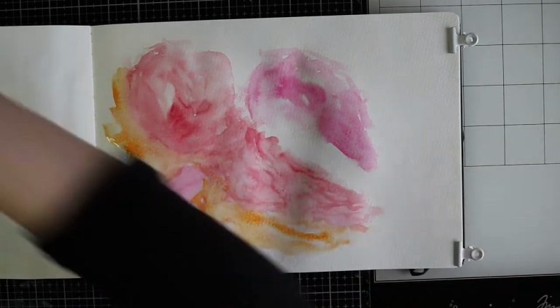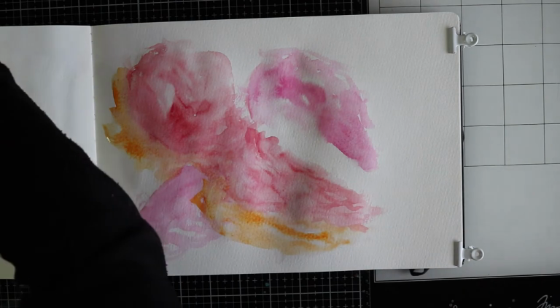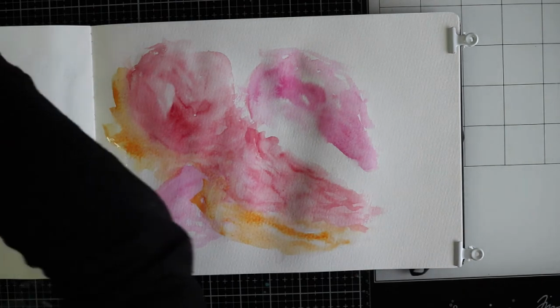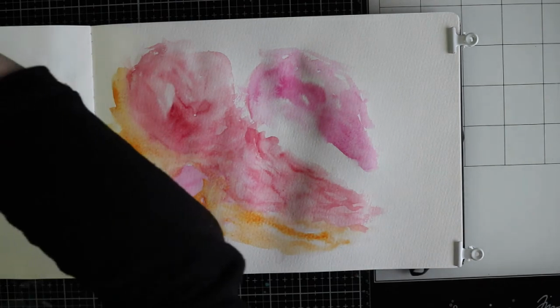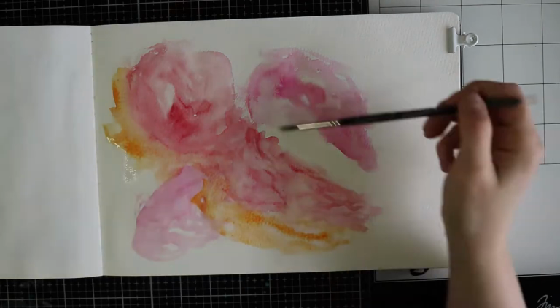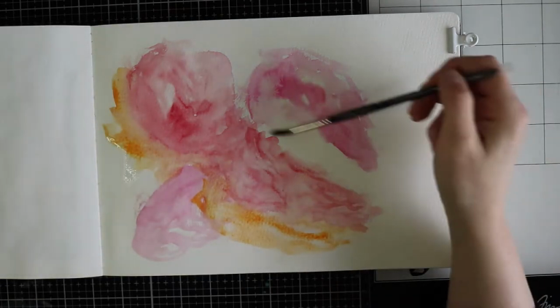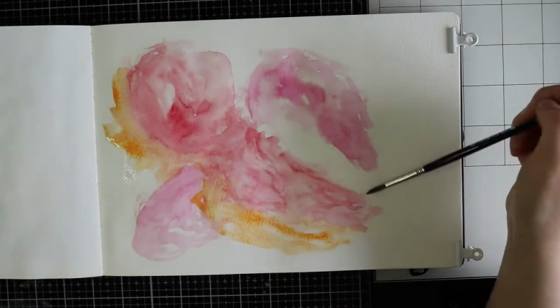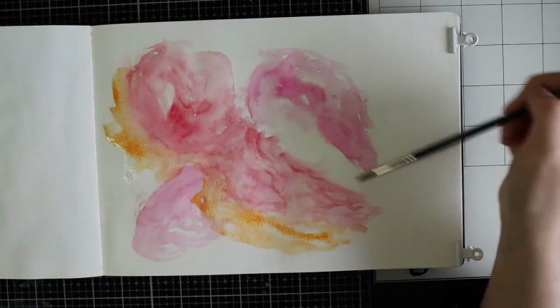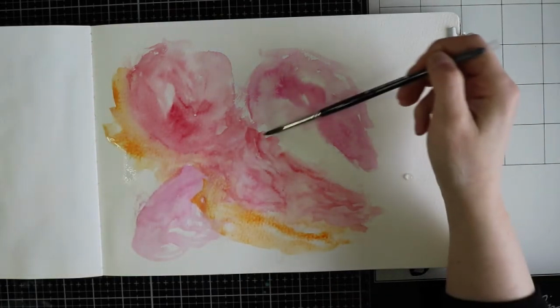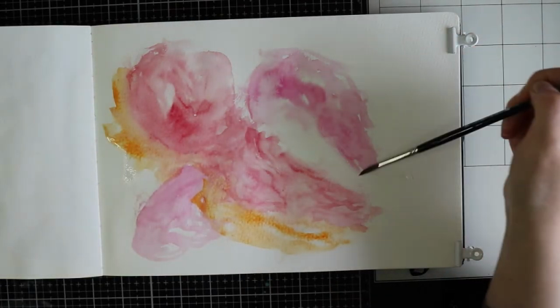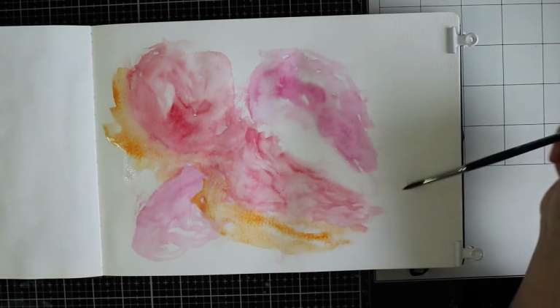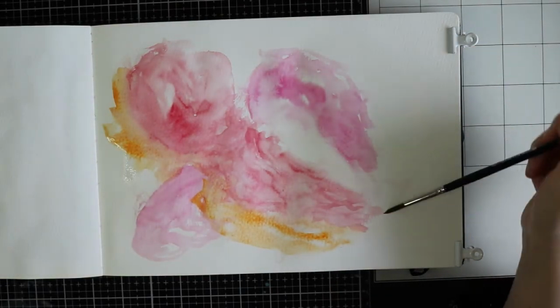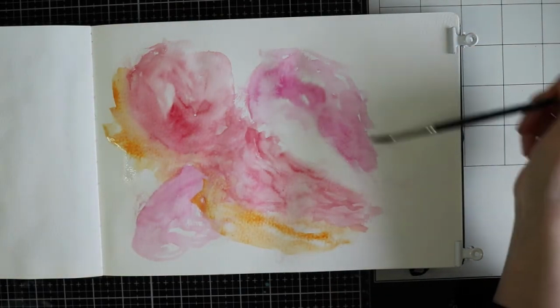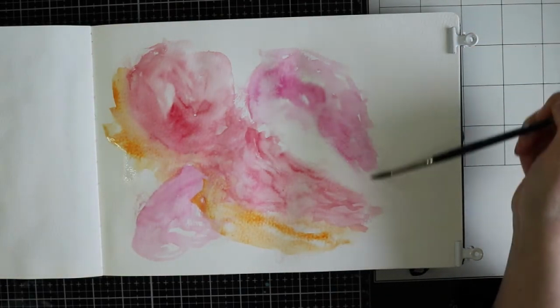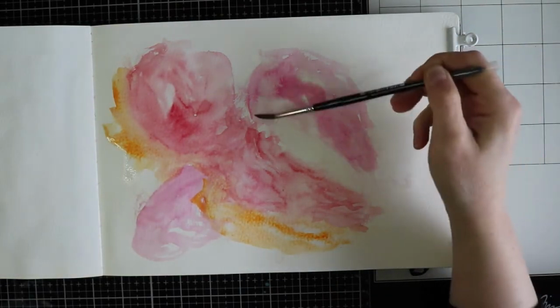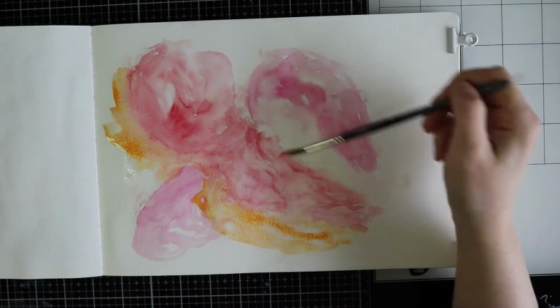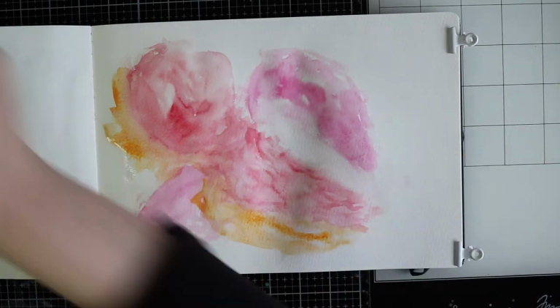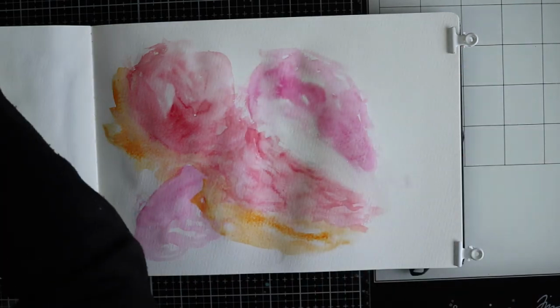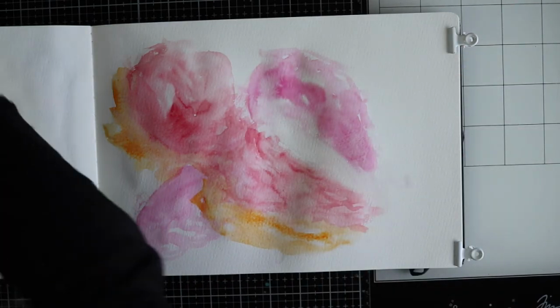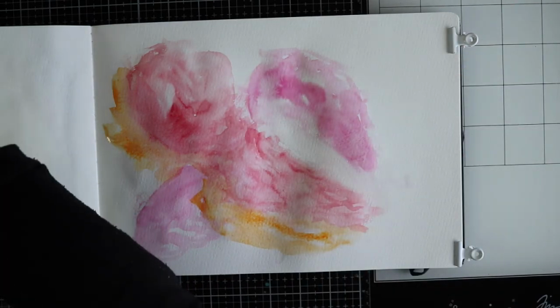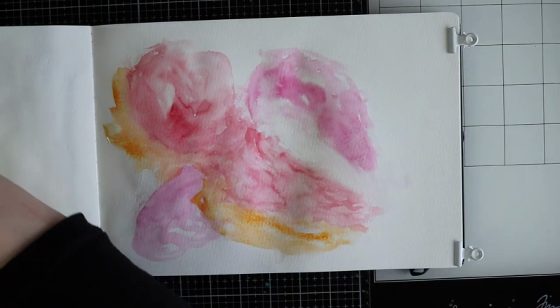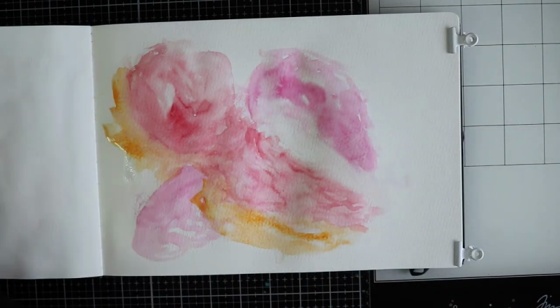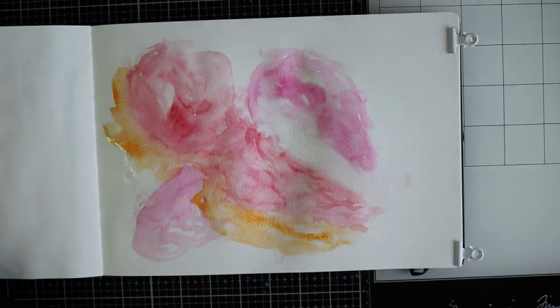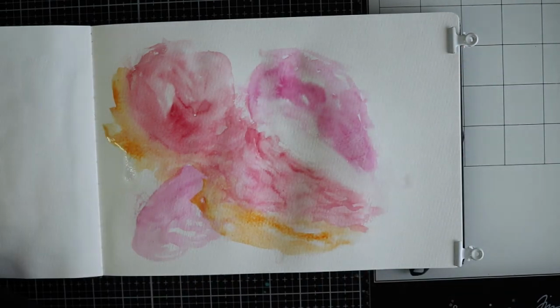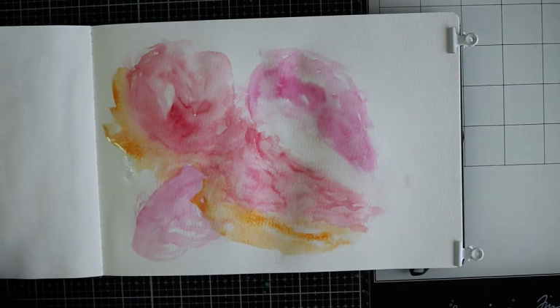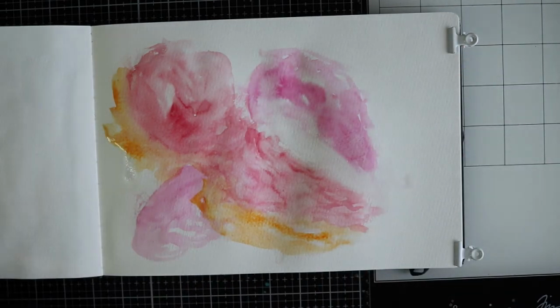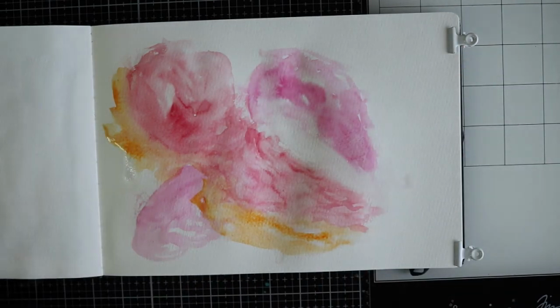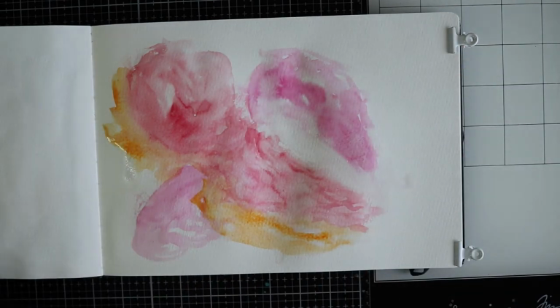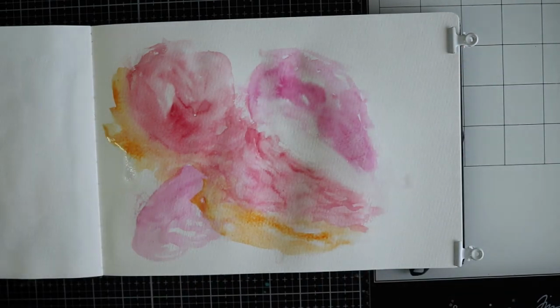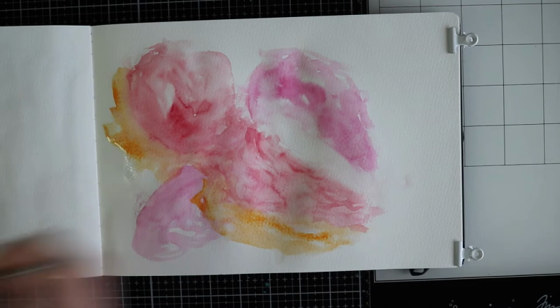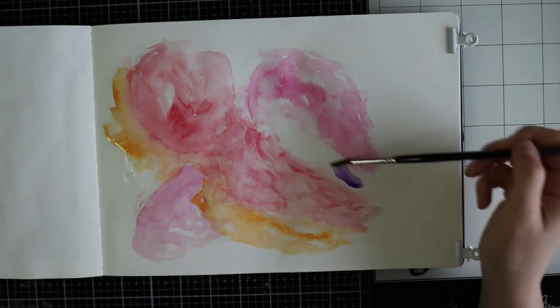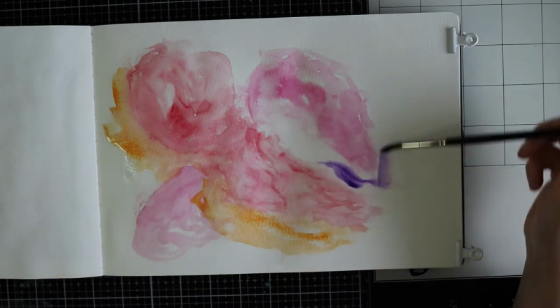You don't need a whole lot of stuff just to make art journal pages. Just use your imagination and use what you have.